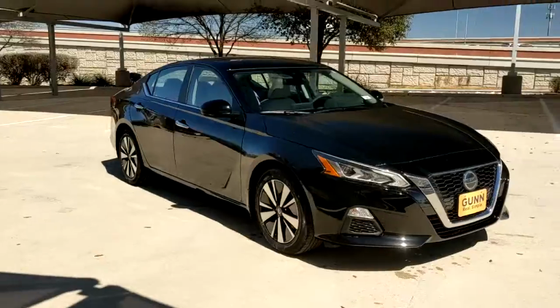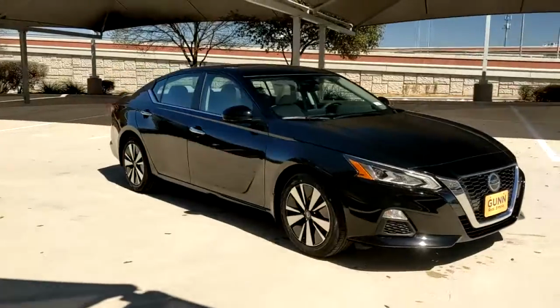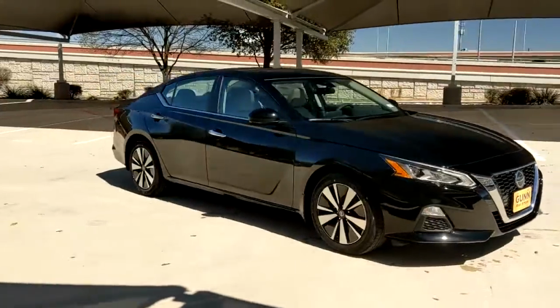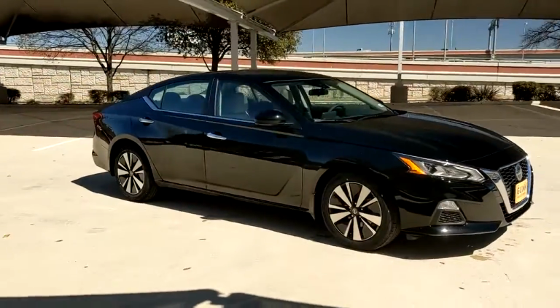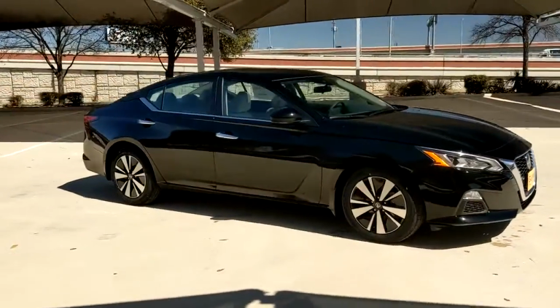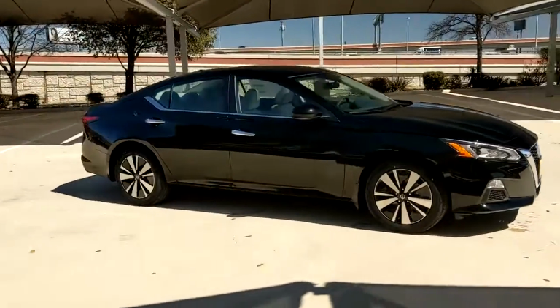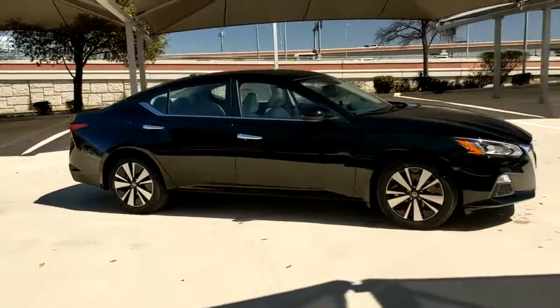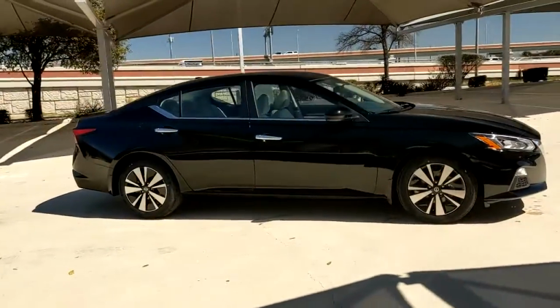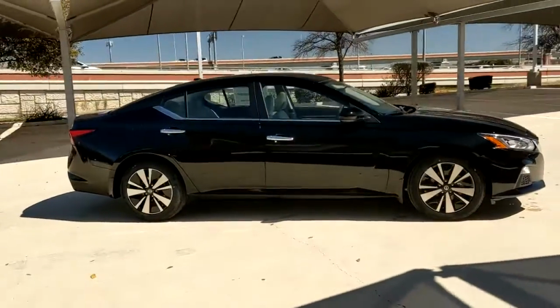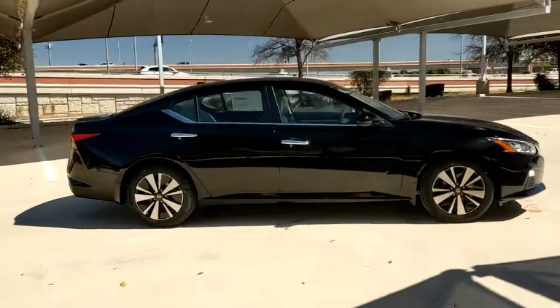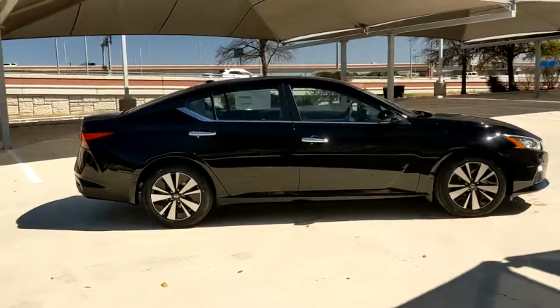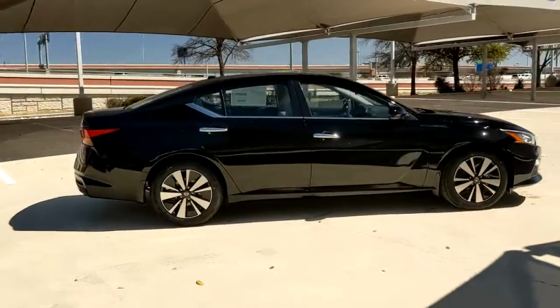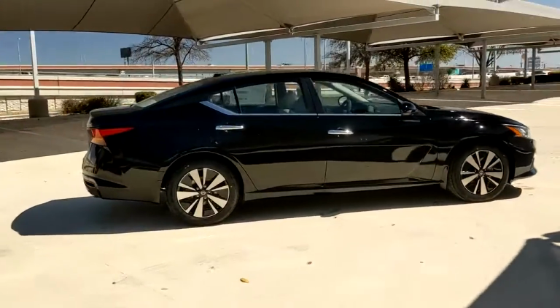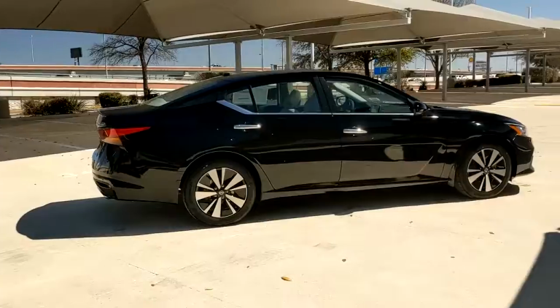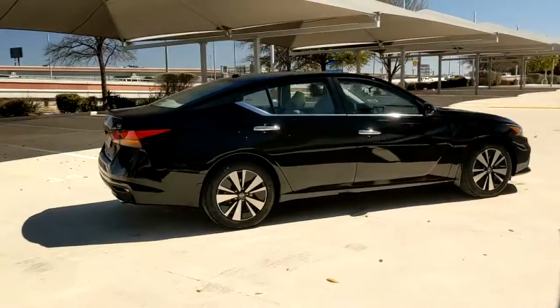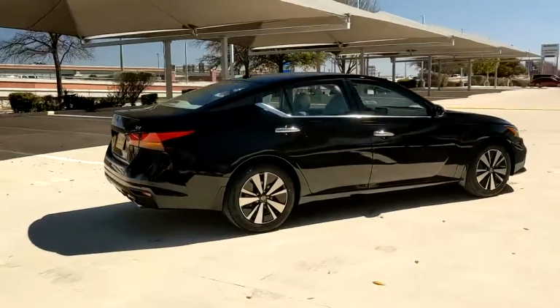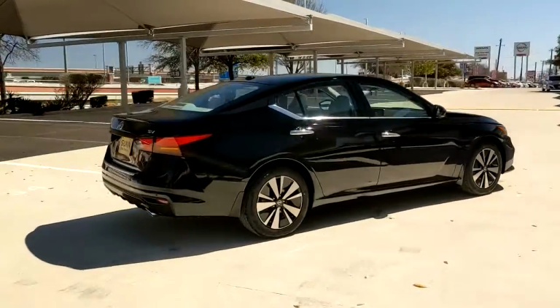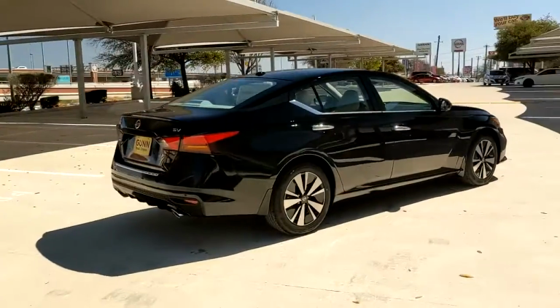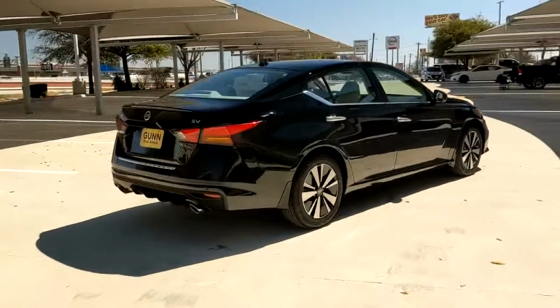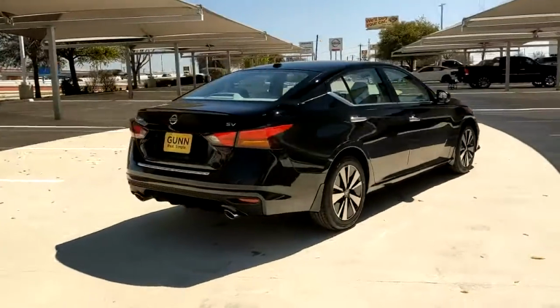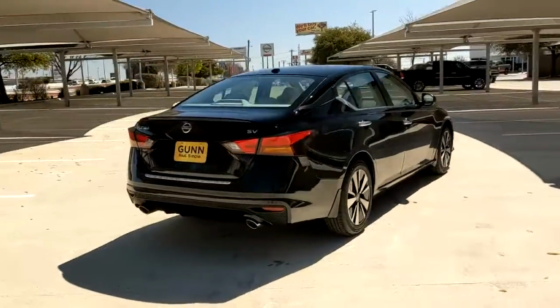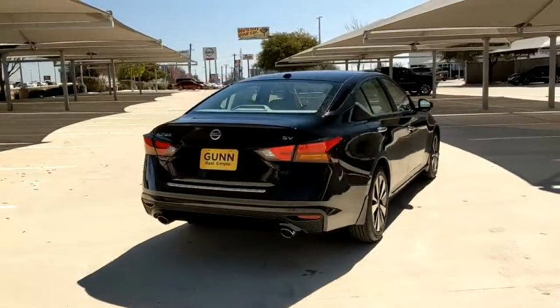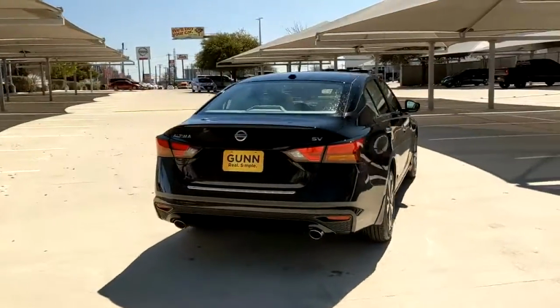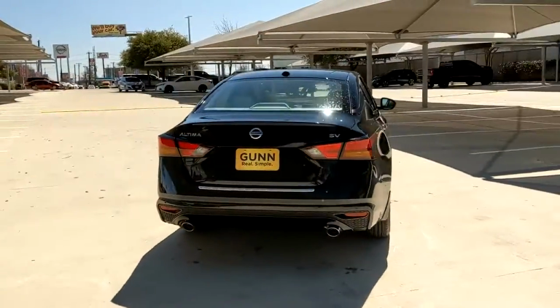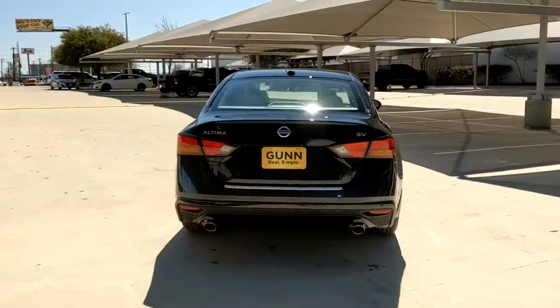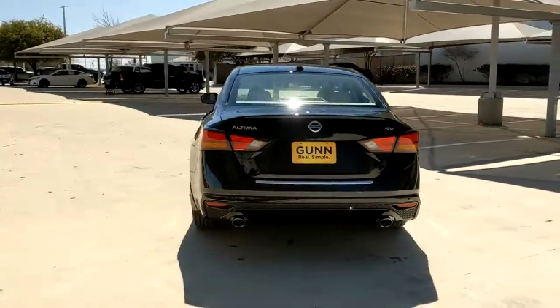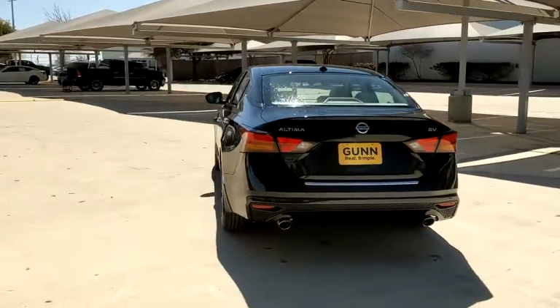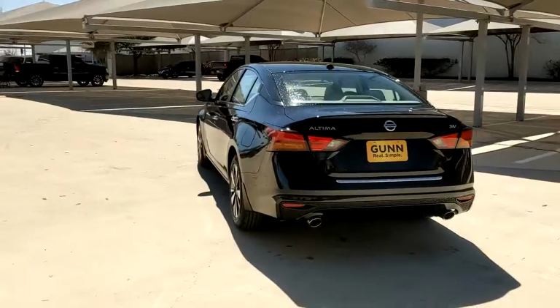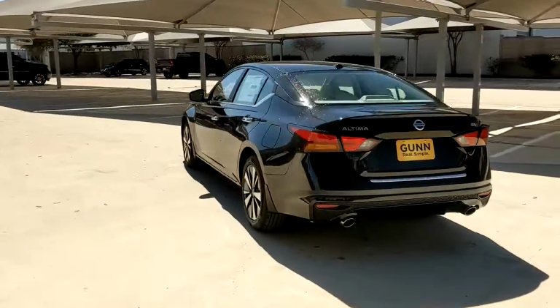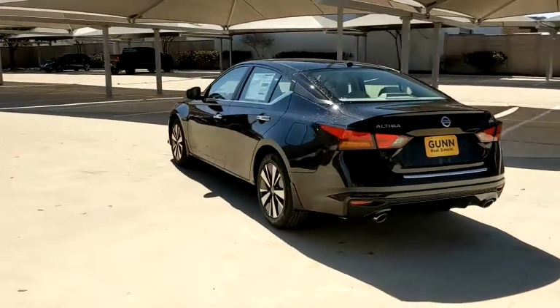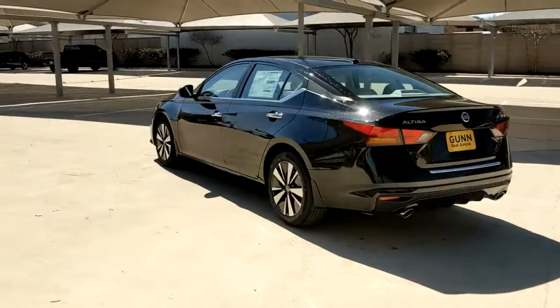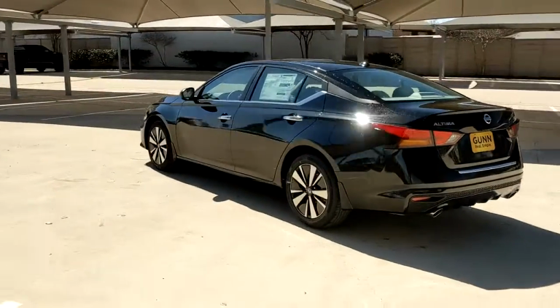Can you see yourself in the 2022 Nissan Altima? Here's a stylish, family-friendly Nissan Altima, the mid-size sedan with available all-wheel drive and standard driver-assist safety features.